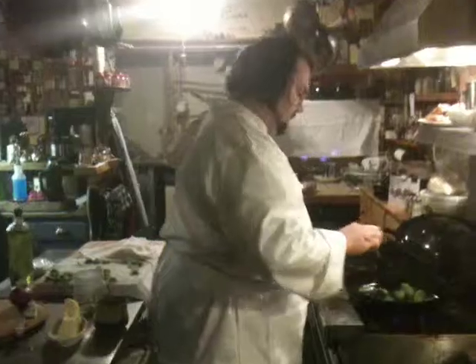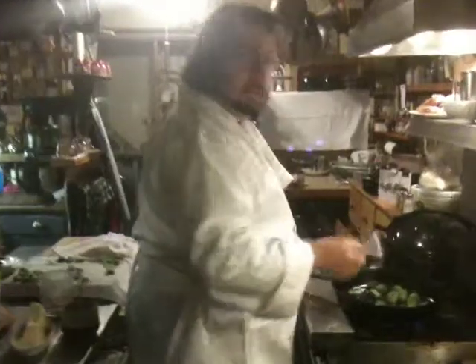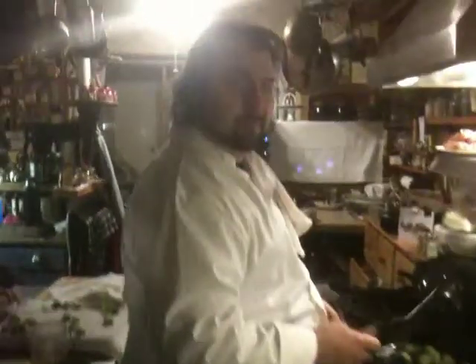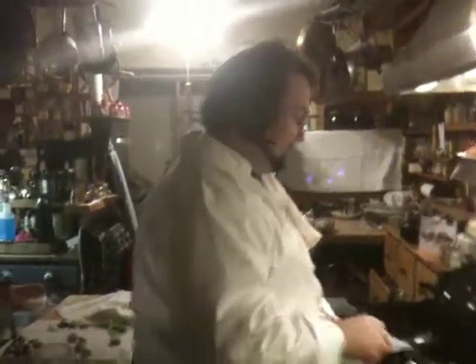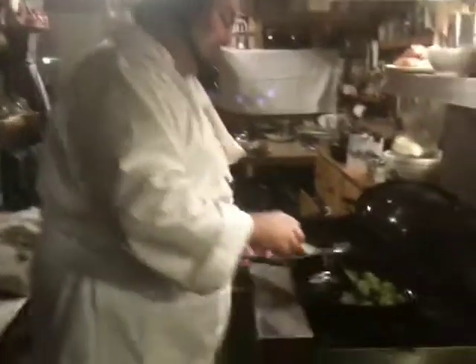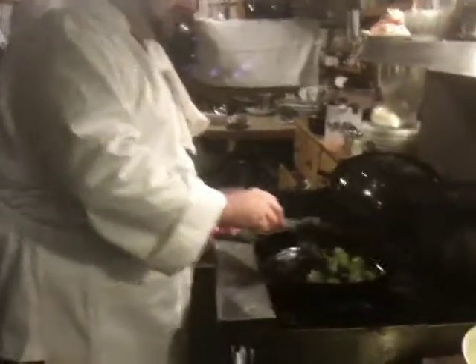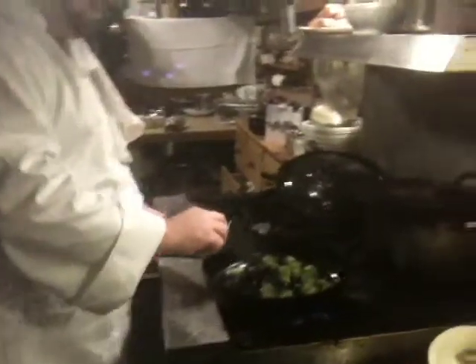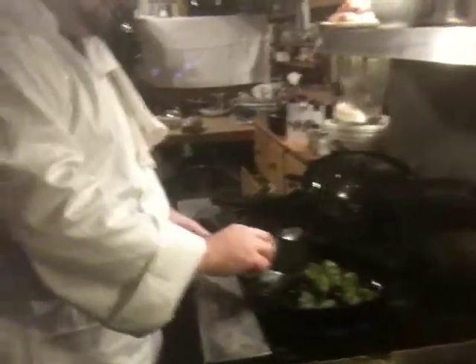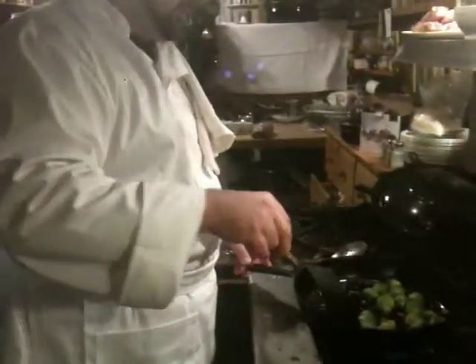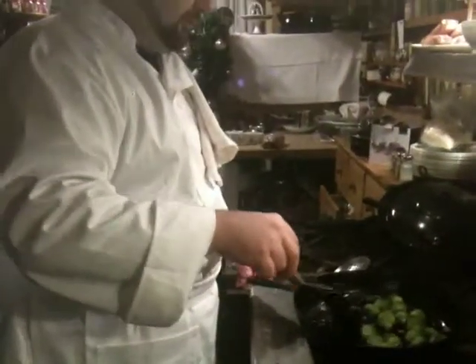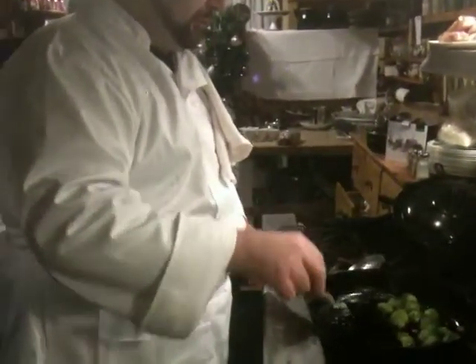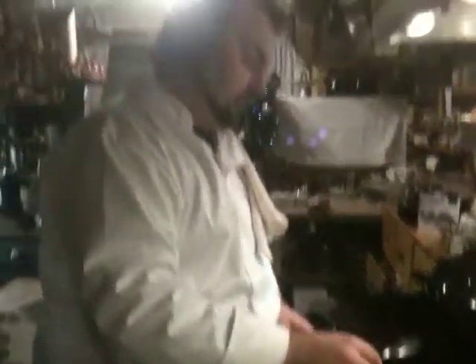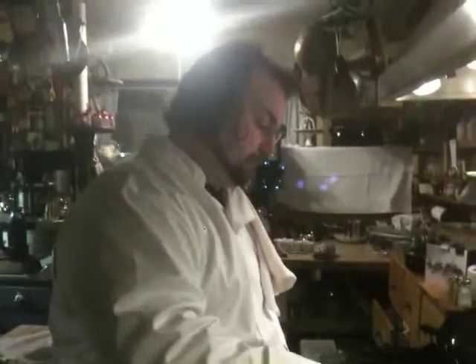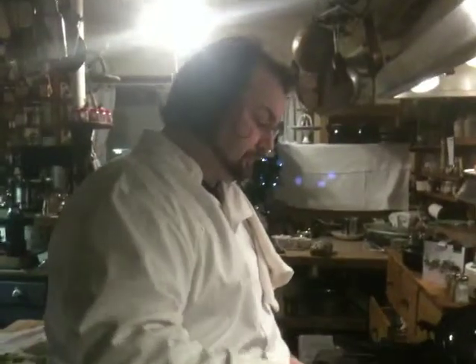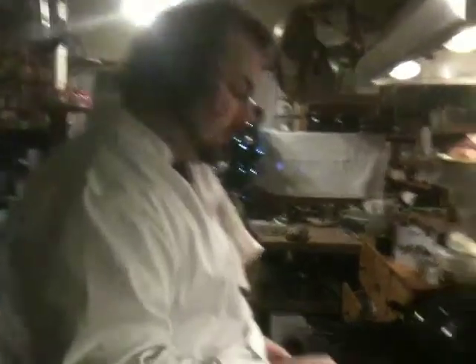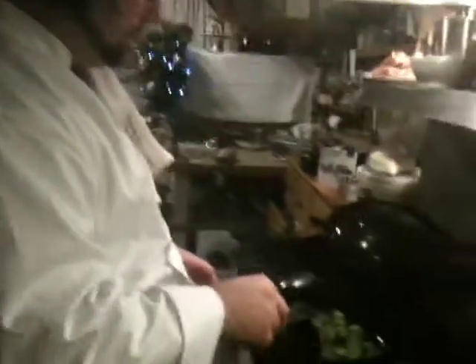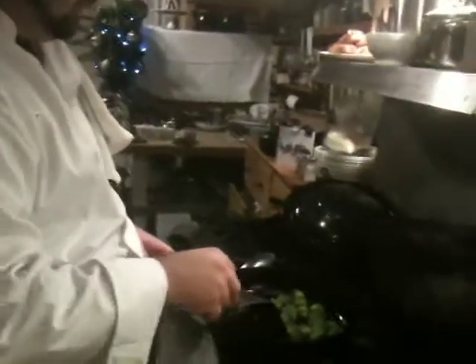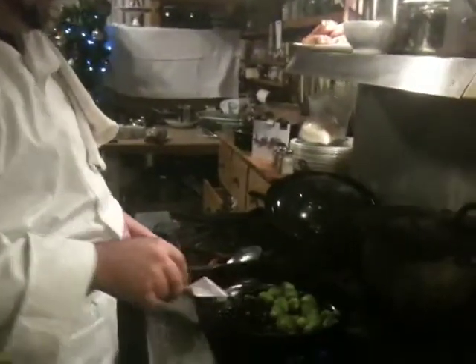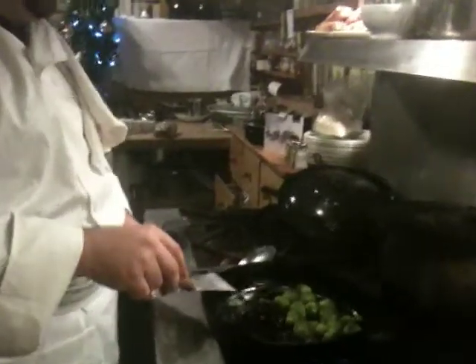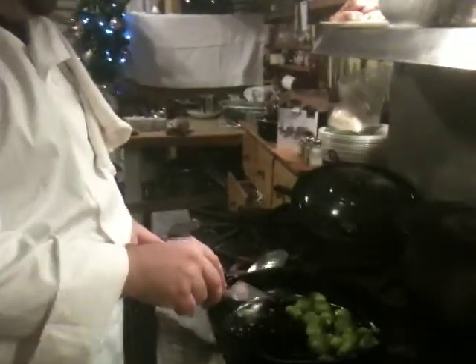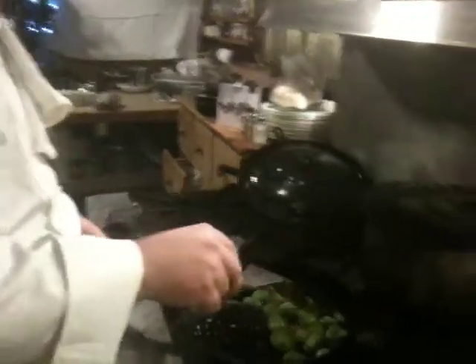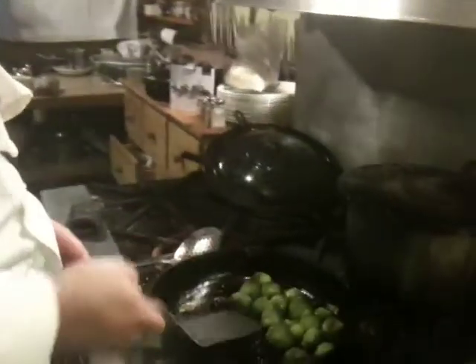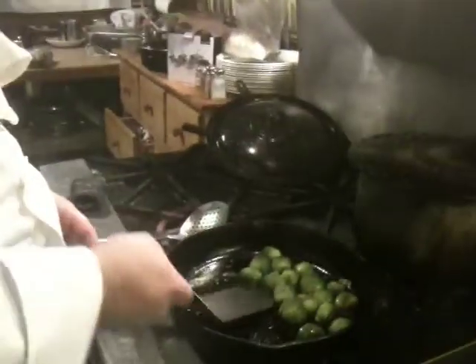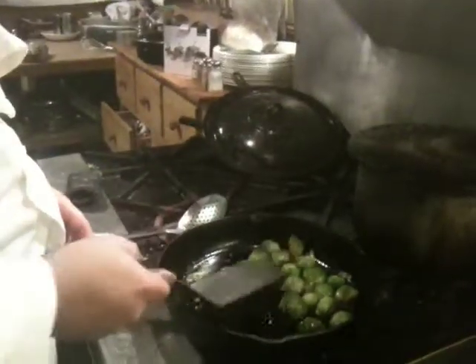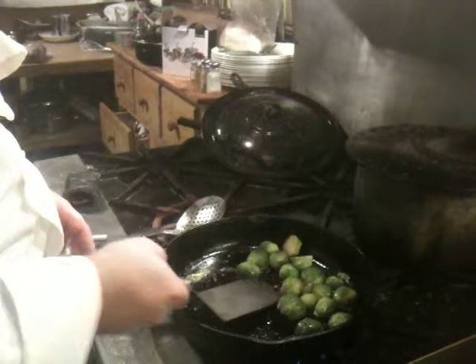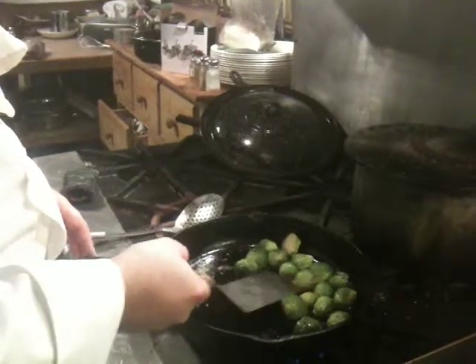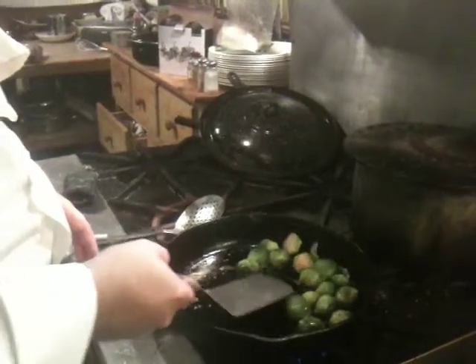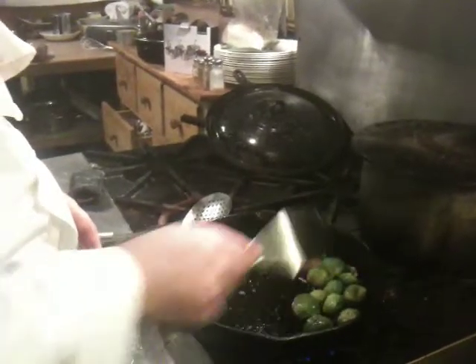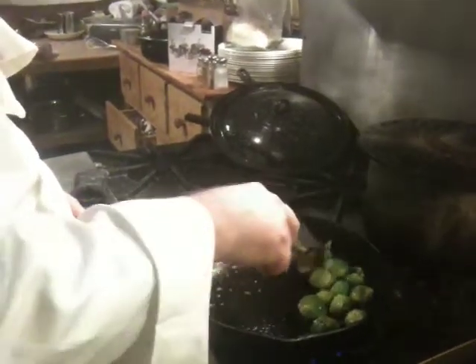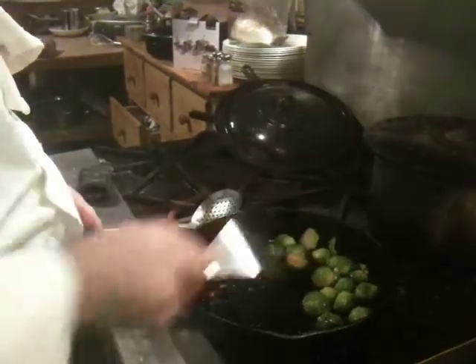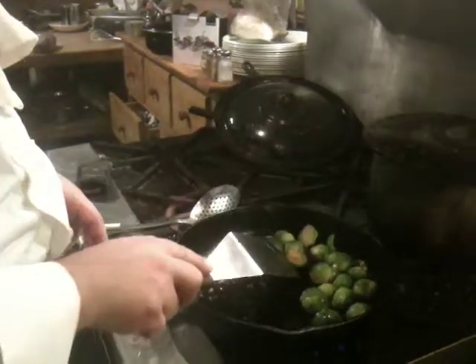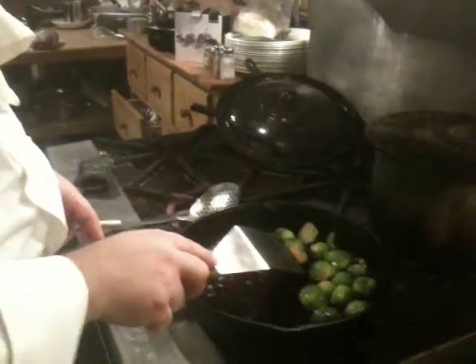Hello. What are you making? I am browning some Brussels sprouts here. Browning them? Yep. What is that? Just some olive oil and butter, just picking it so they're about this colour underneath.